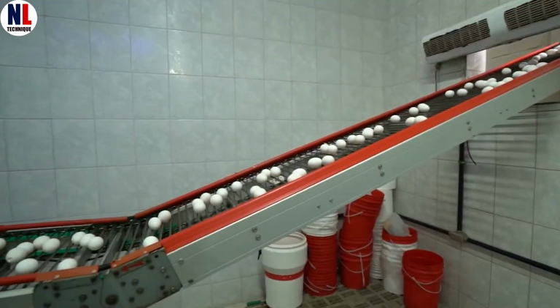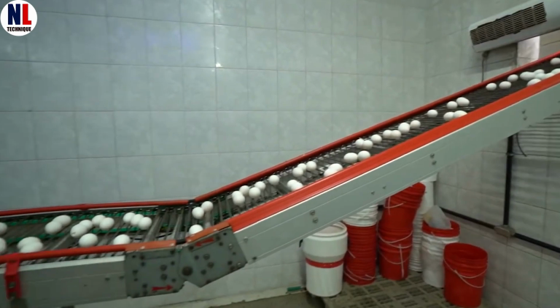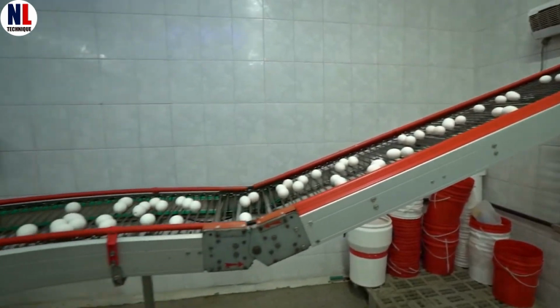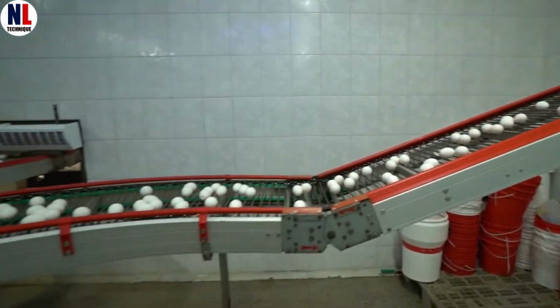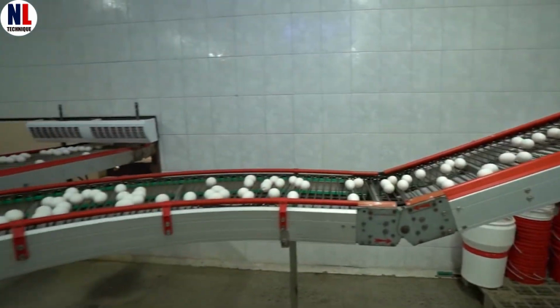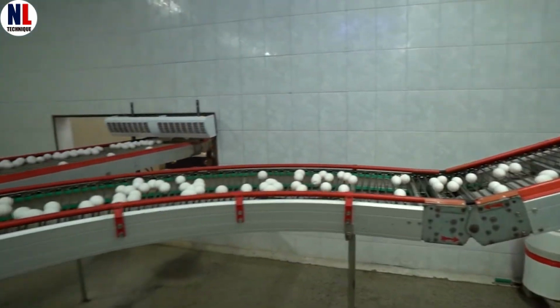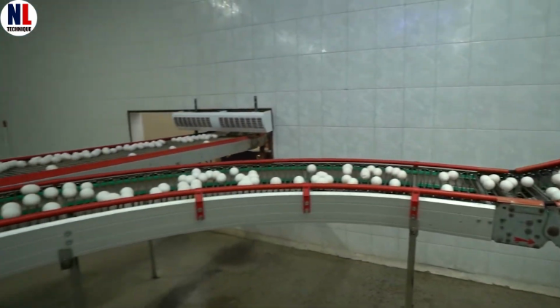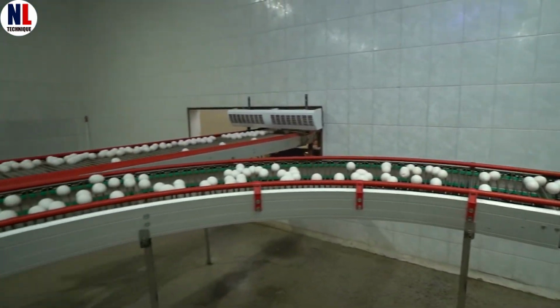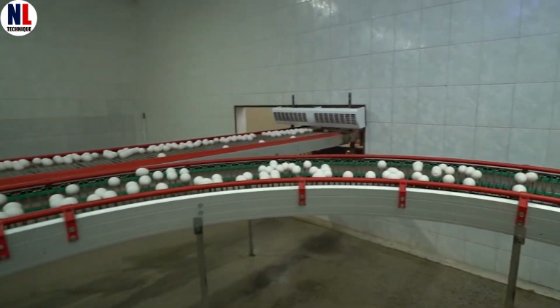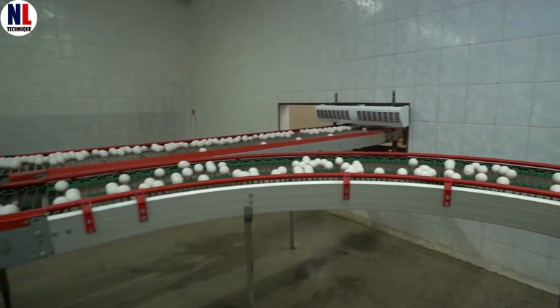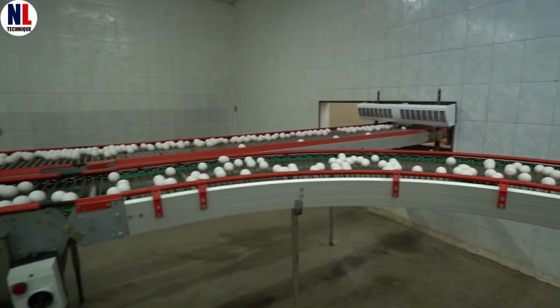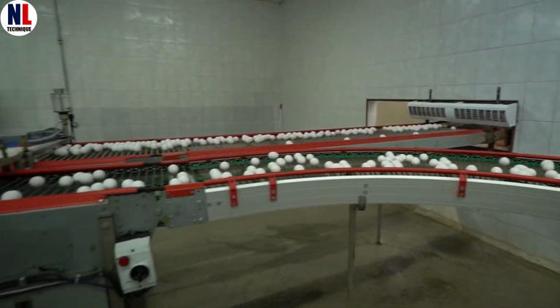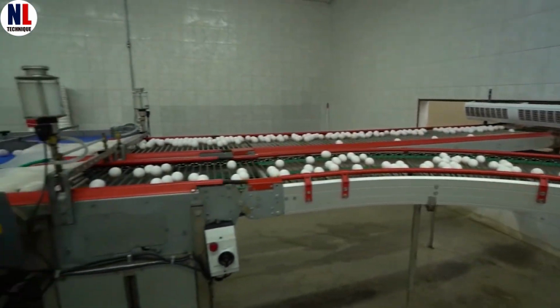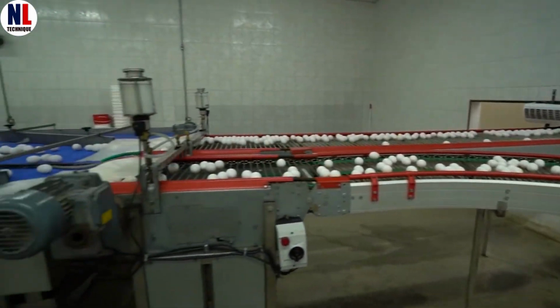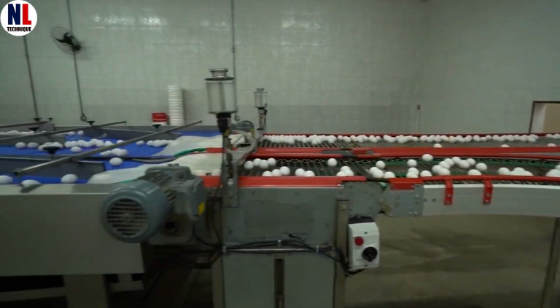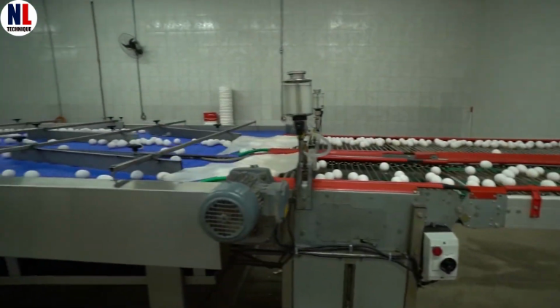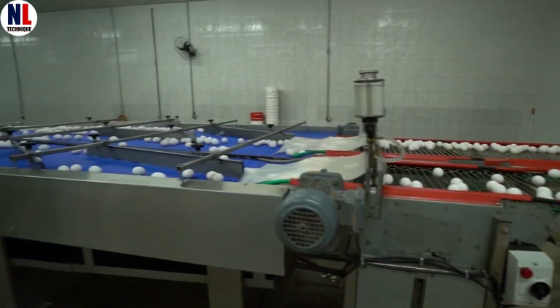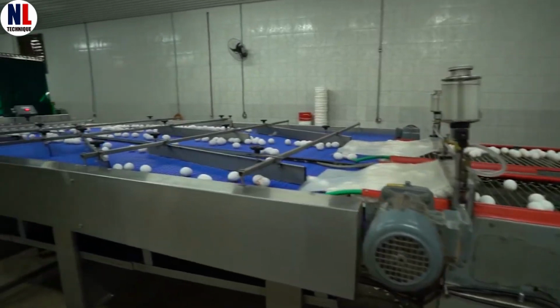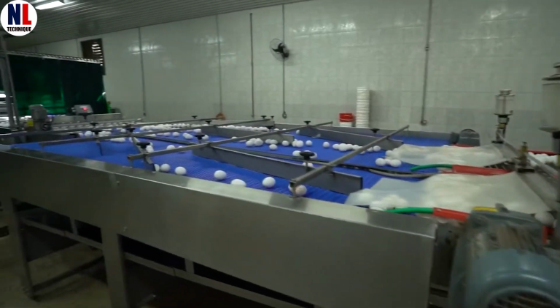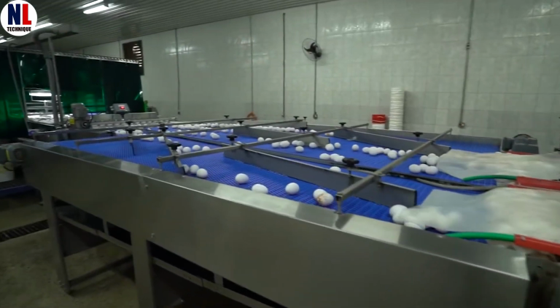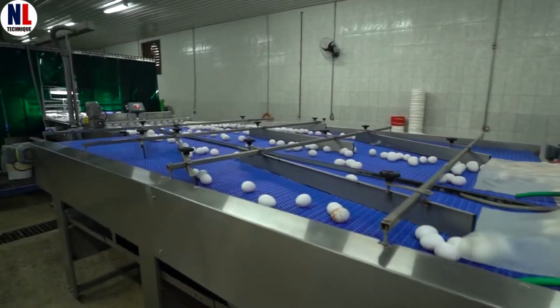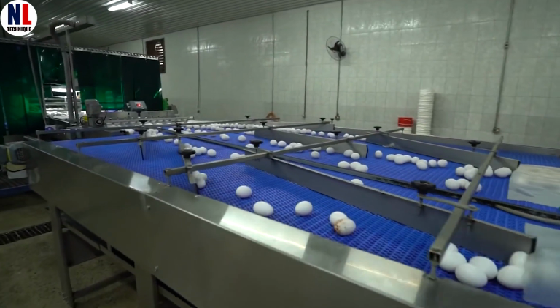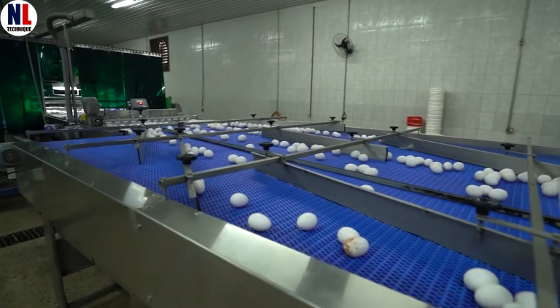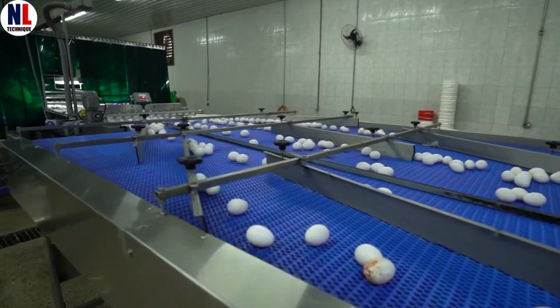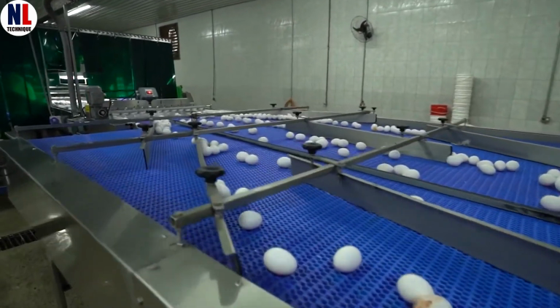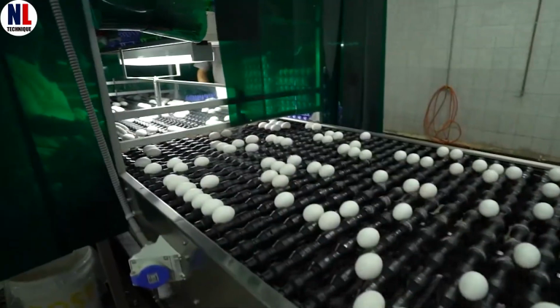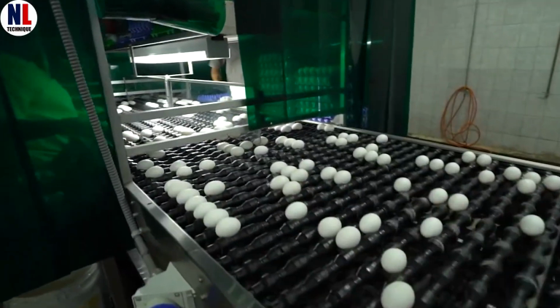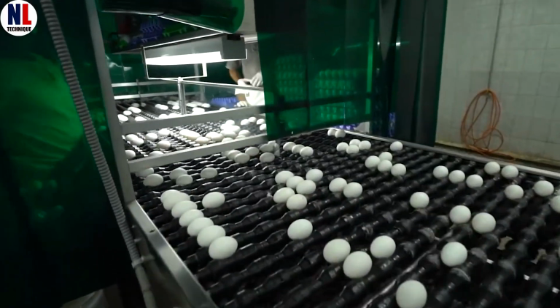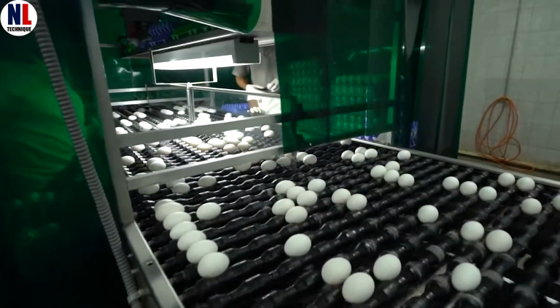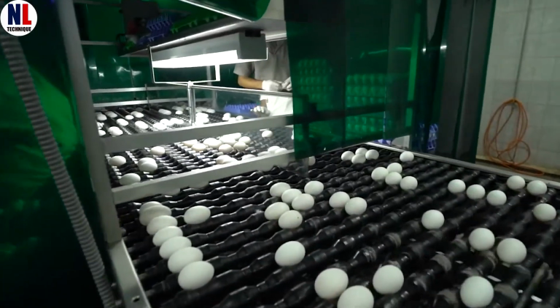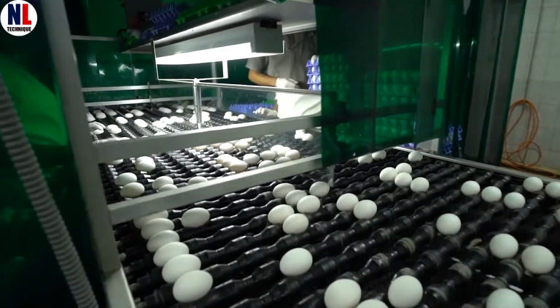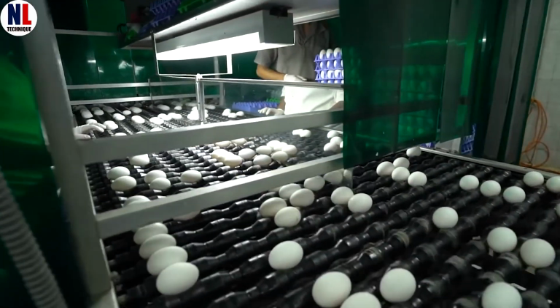Once collected, the eggs head straight to the tray packing area. Robotic arms, smoother than any claw machine you've ever seen, pick them up and place them into trays with care, like they're handling tiny edible treasures.